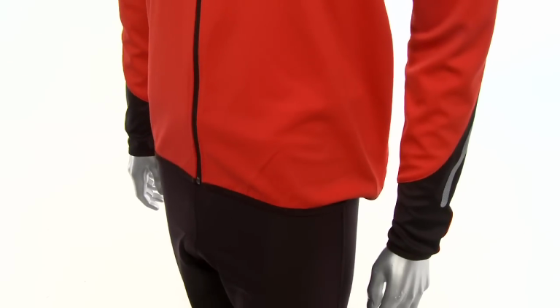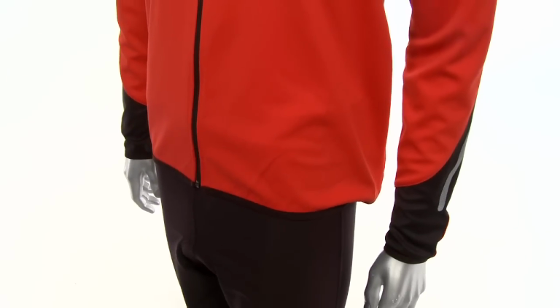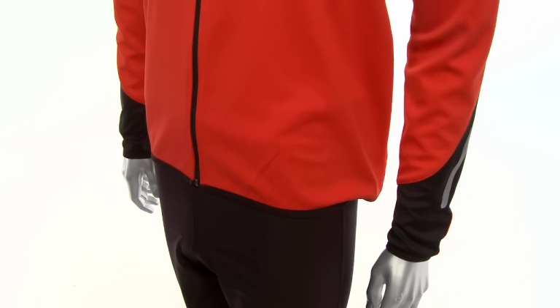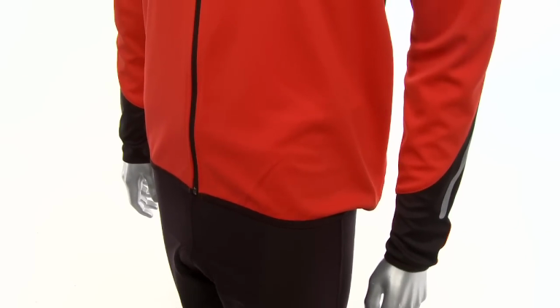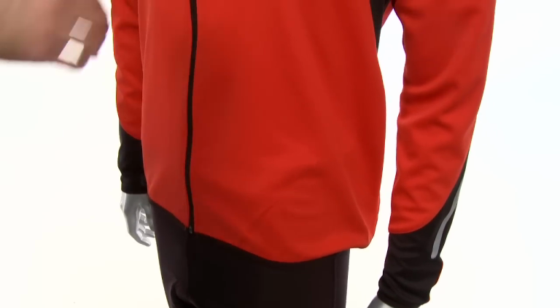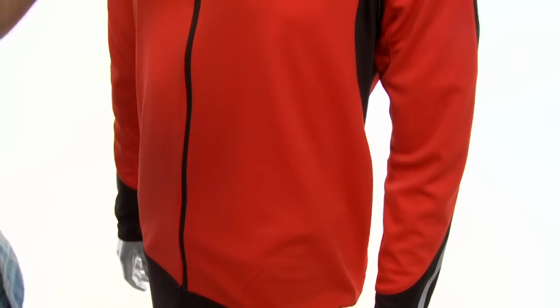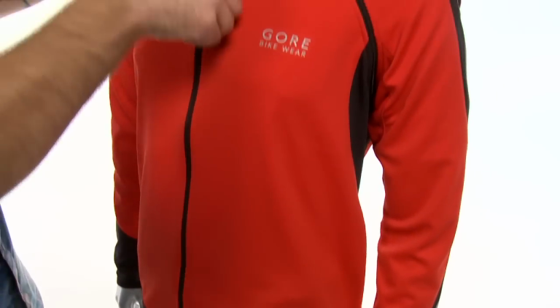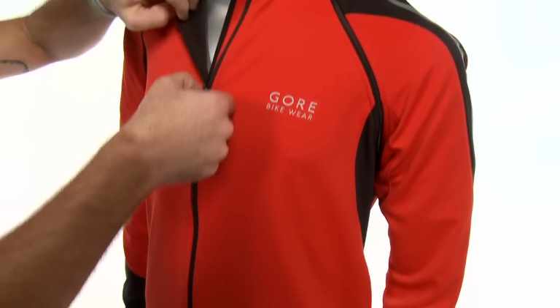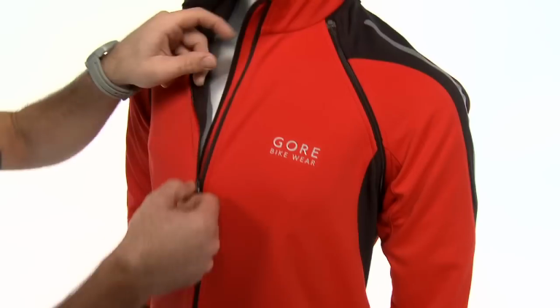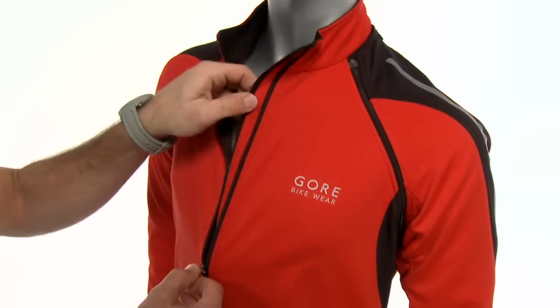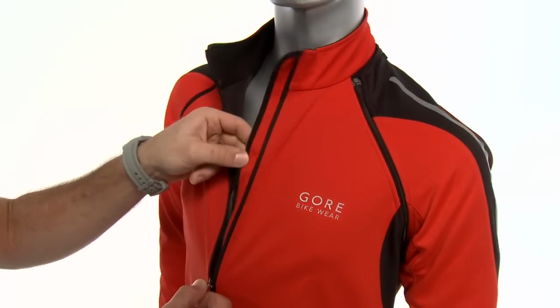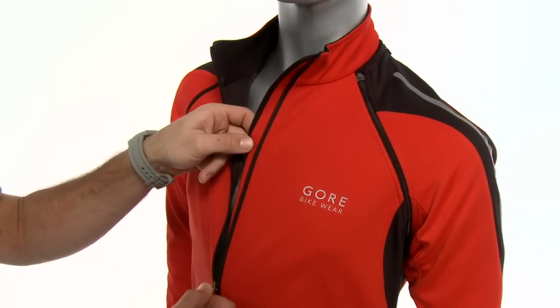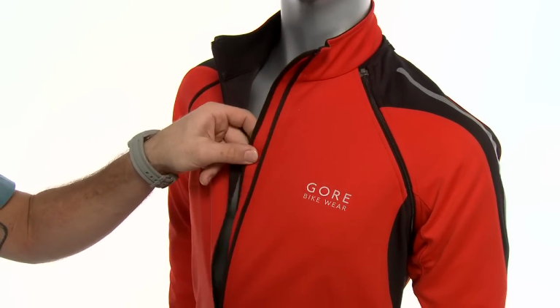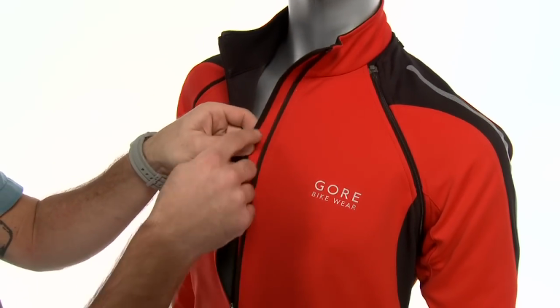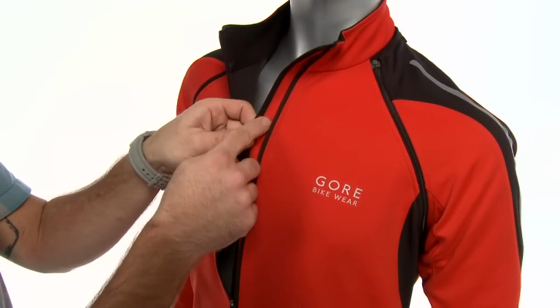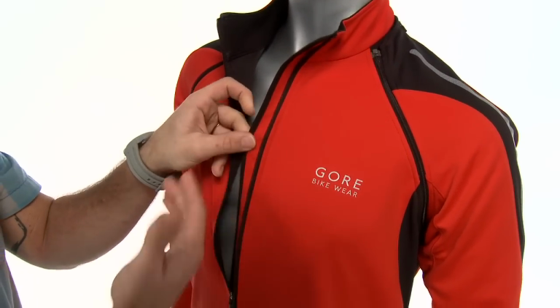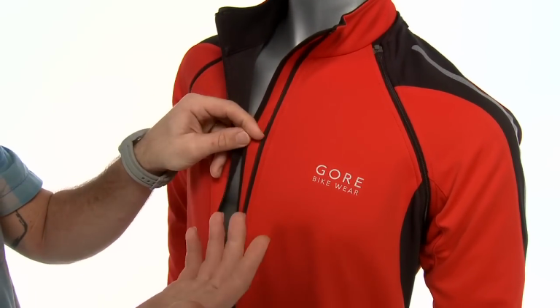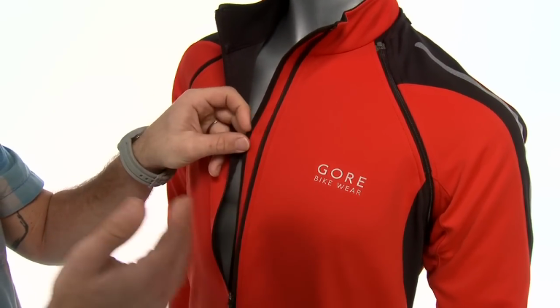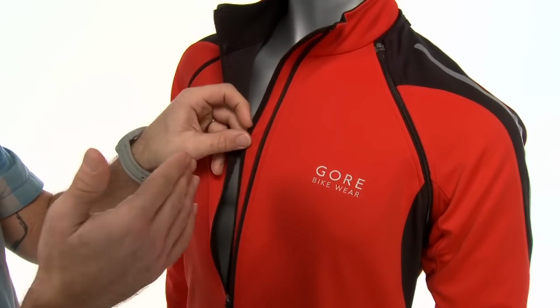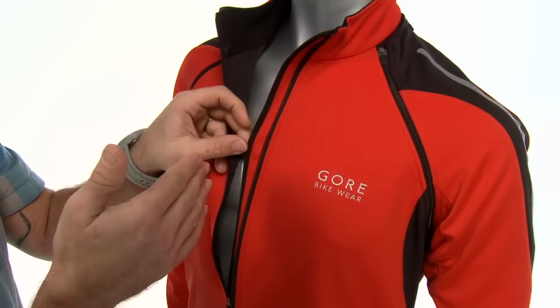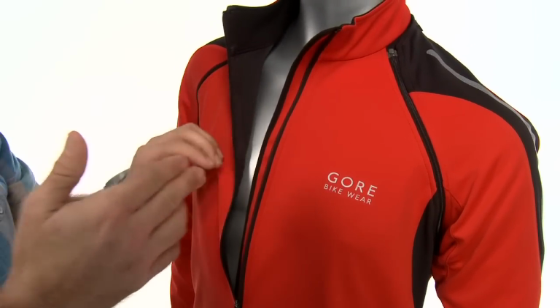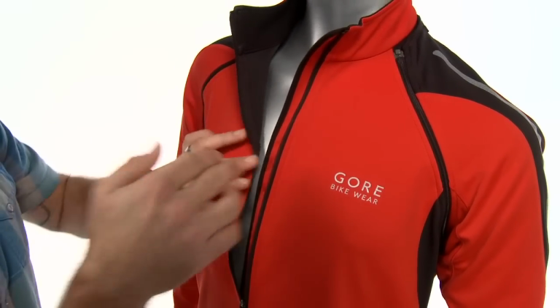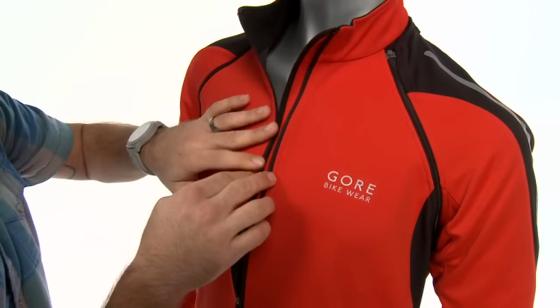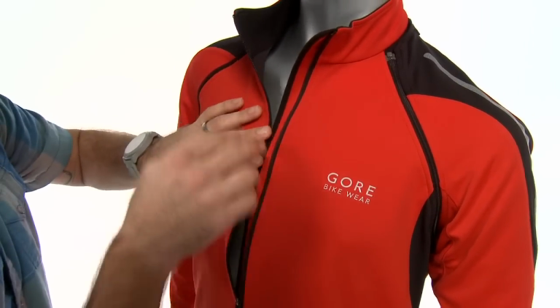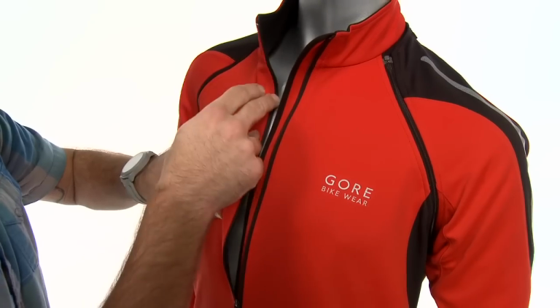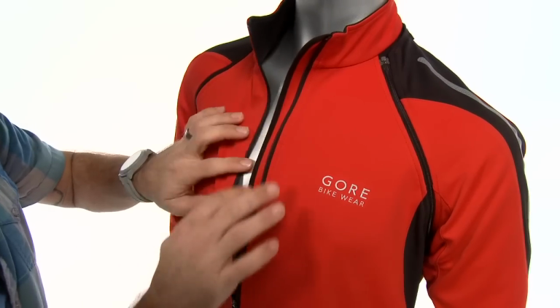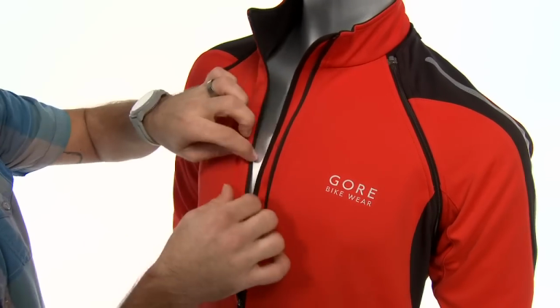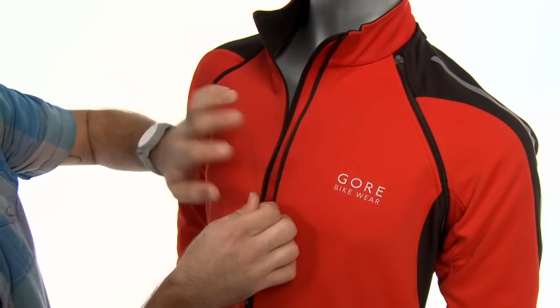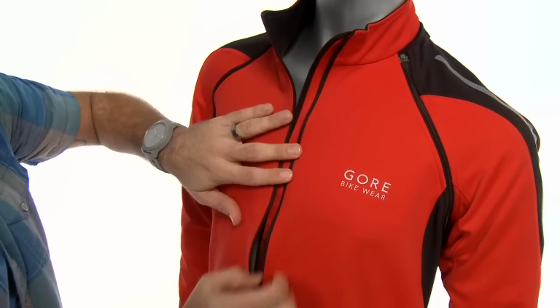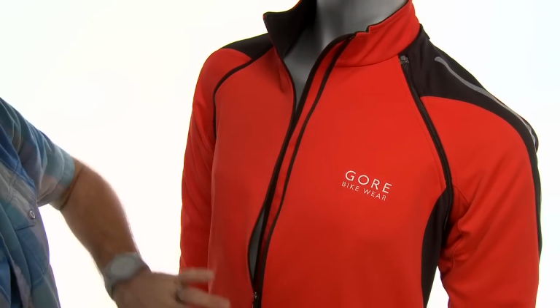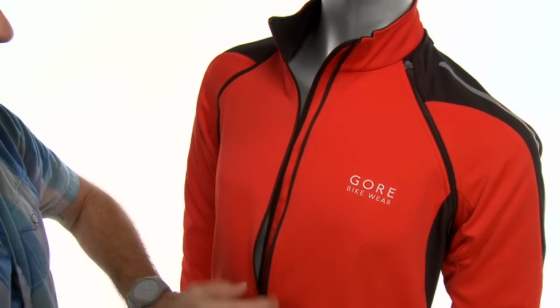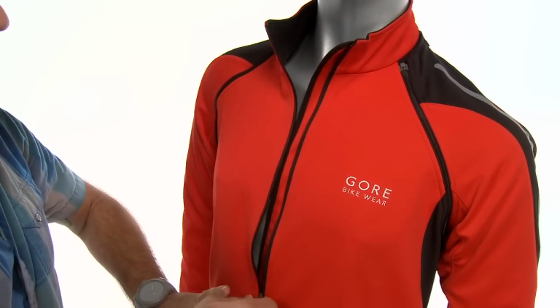Some great features about this are the full zip and the zip backstop here. What that's going to do is prevent wind and cold from going through that zipper into your core, so that's just a backstop there that's going to stop it.